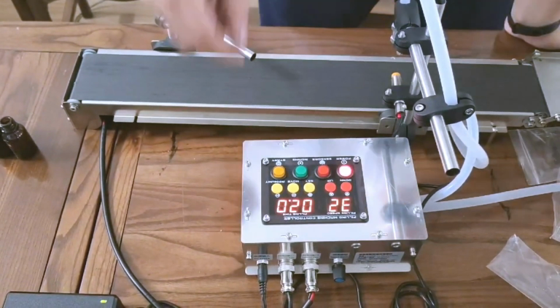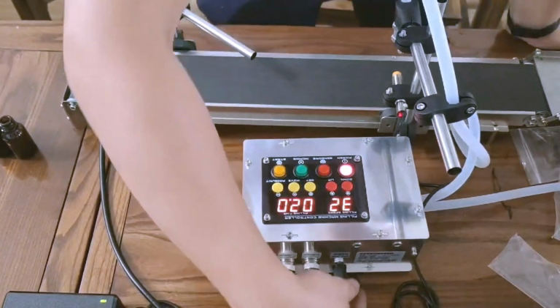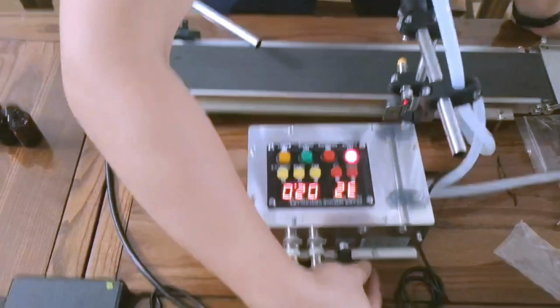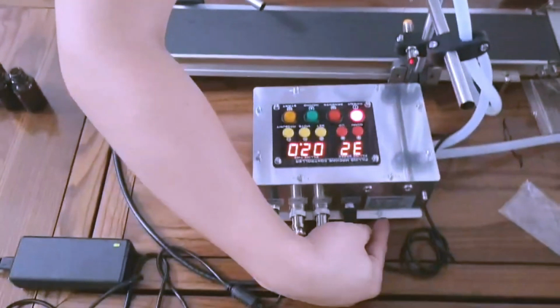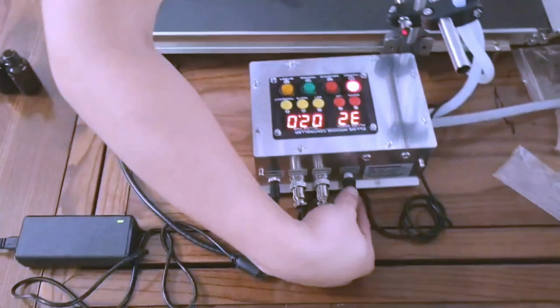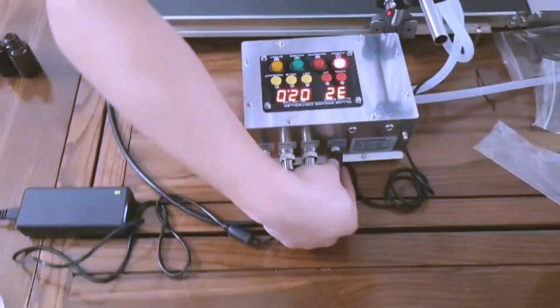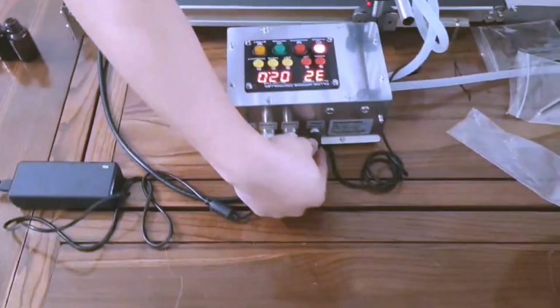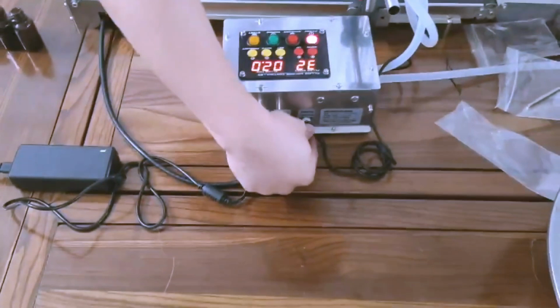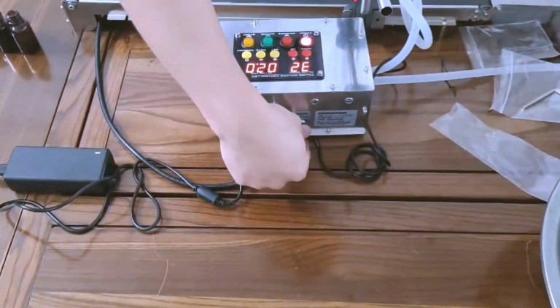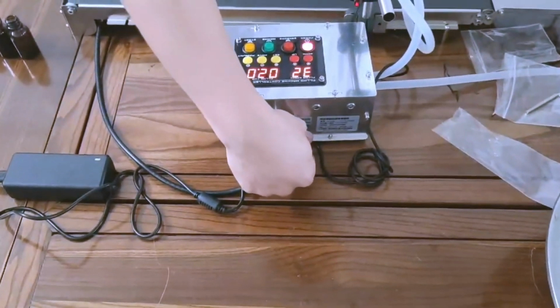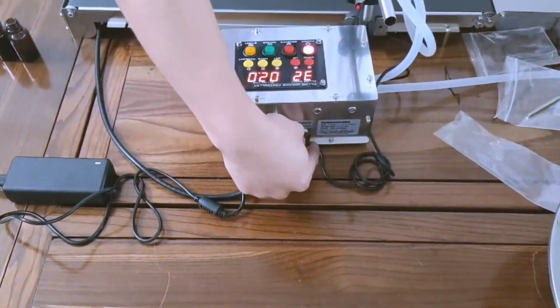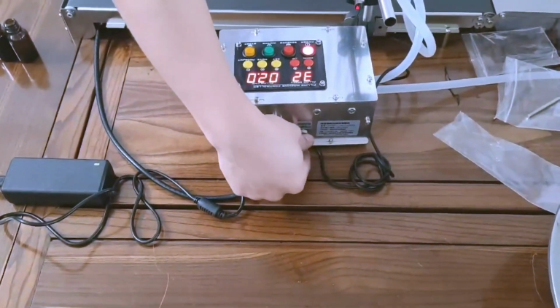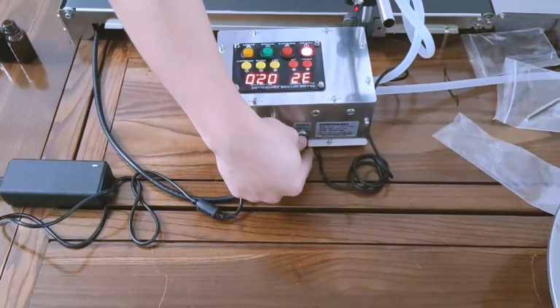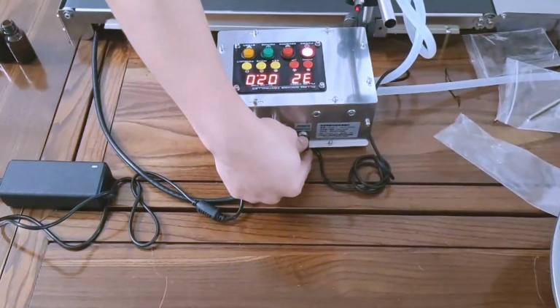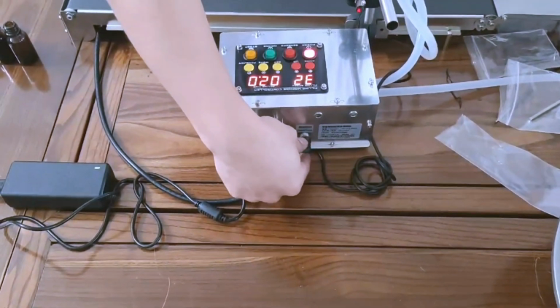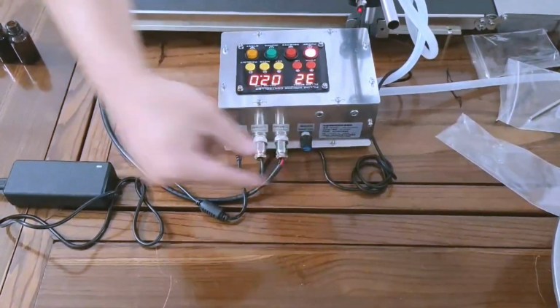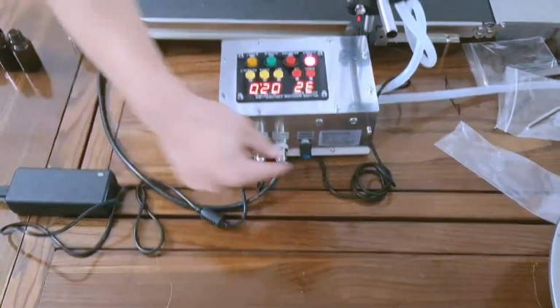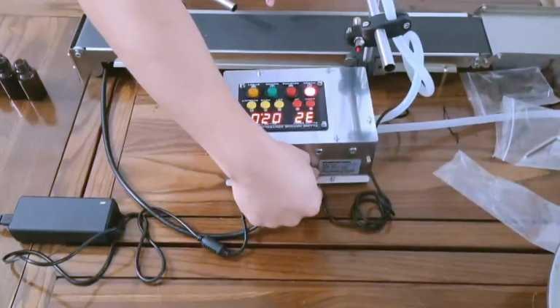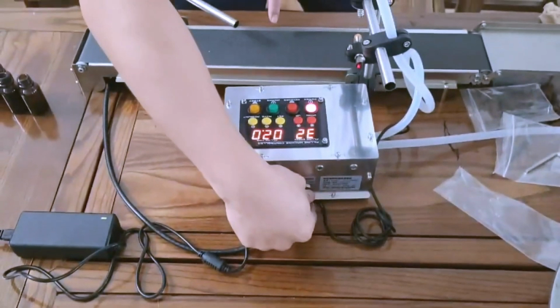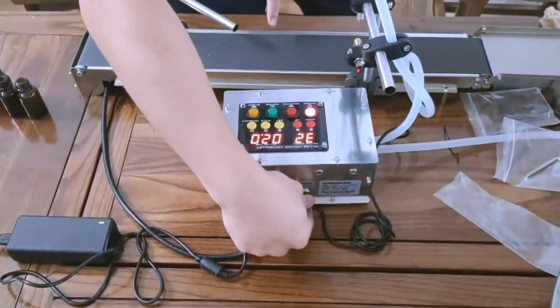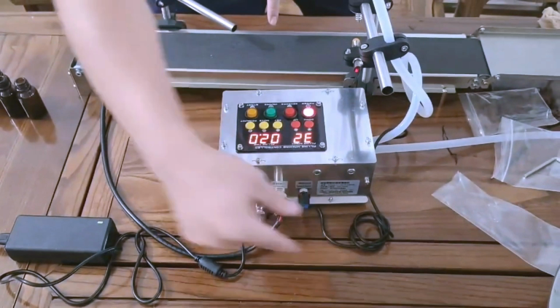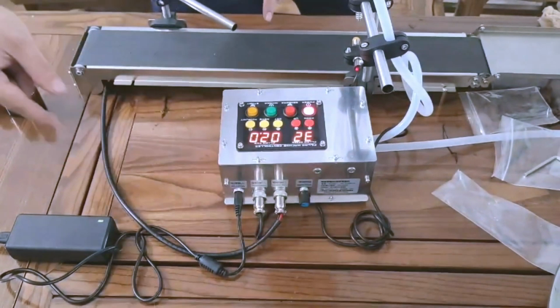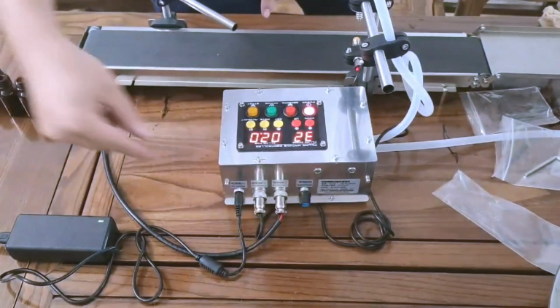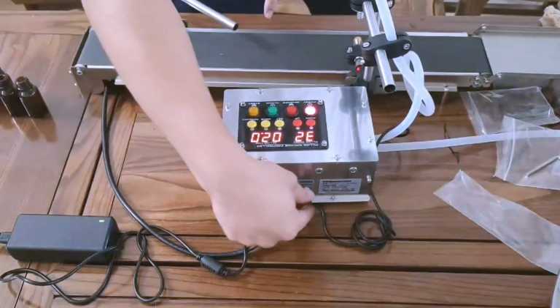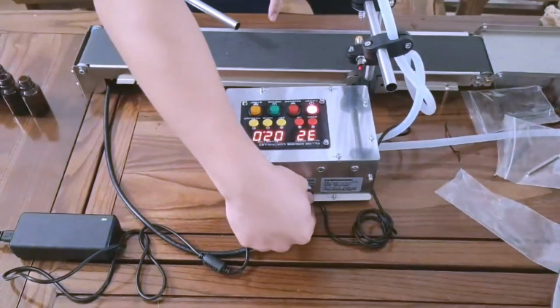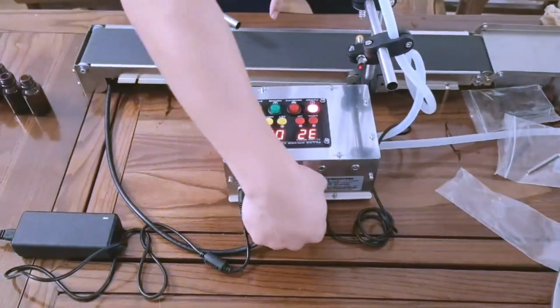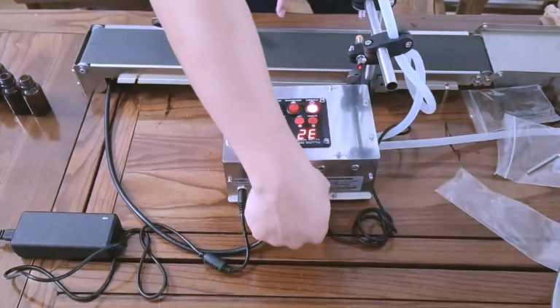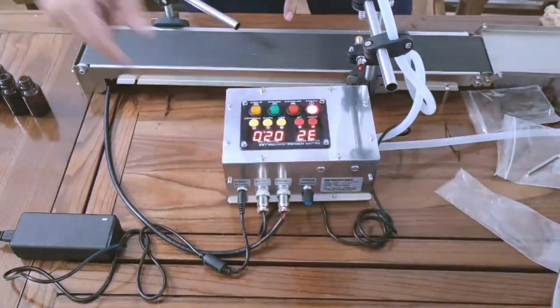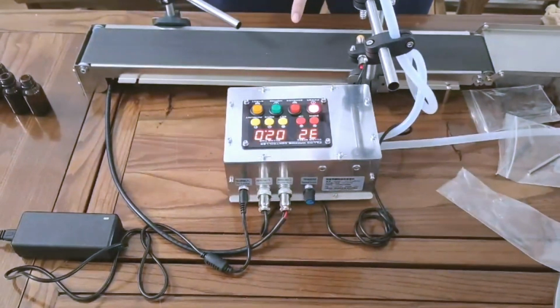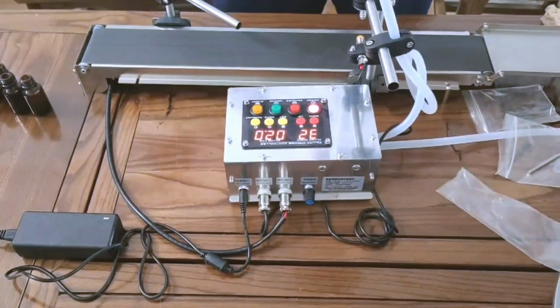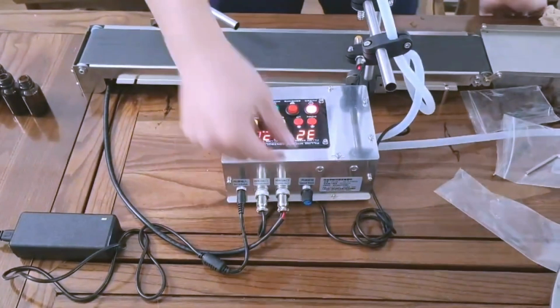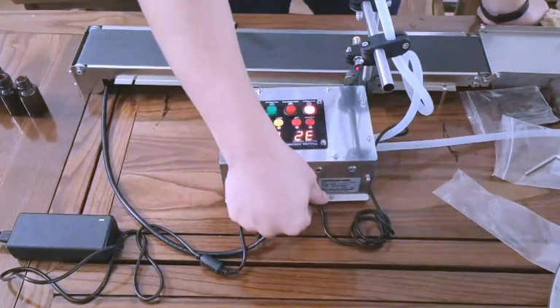And this one is to adjust the conveyor speed — like this. Slow, a little slow, or fast.